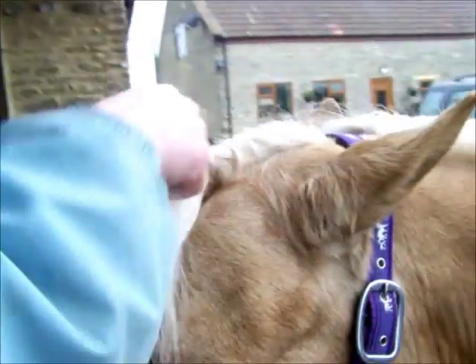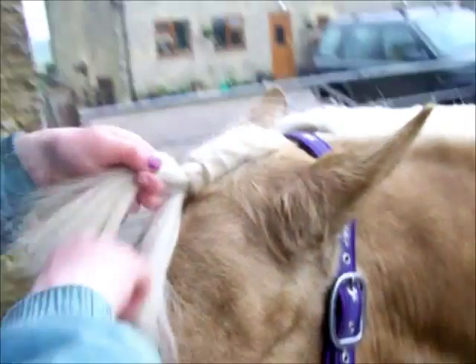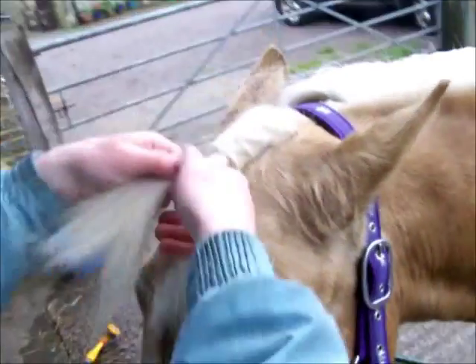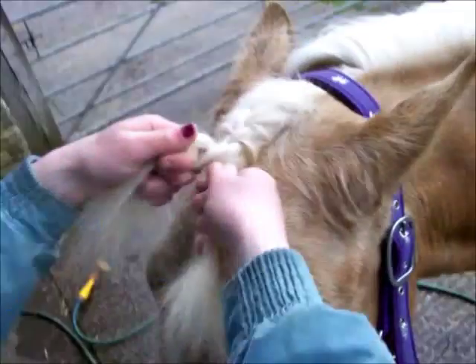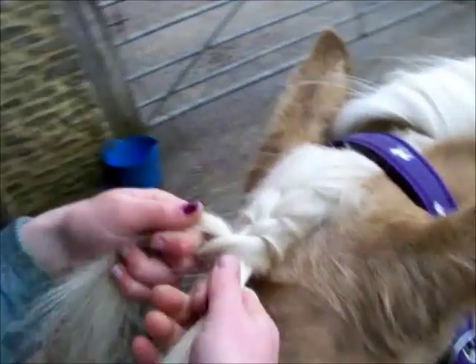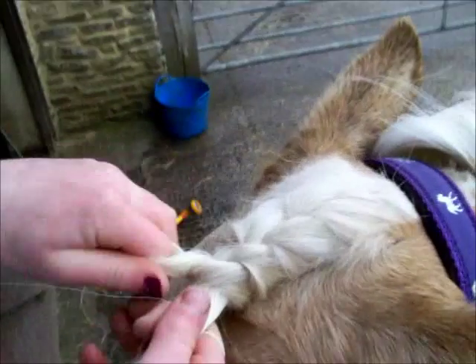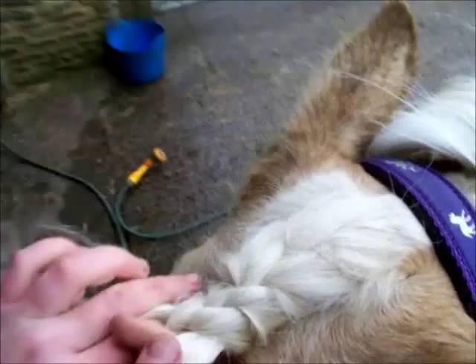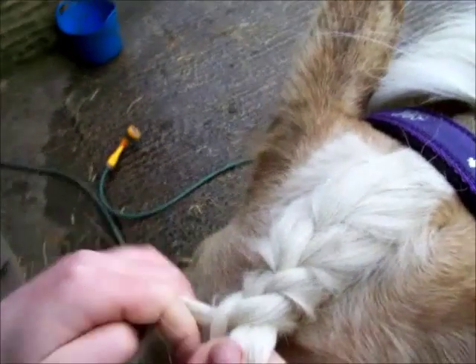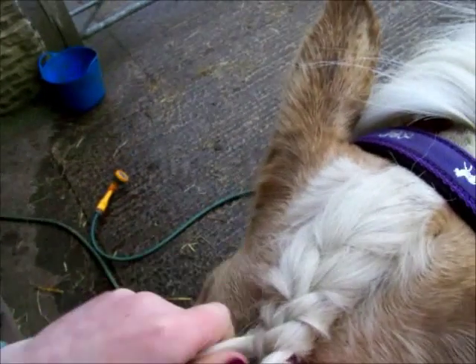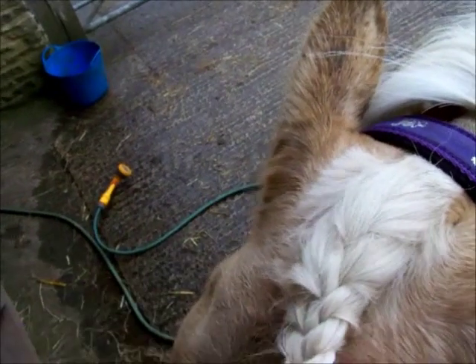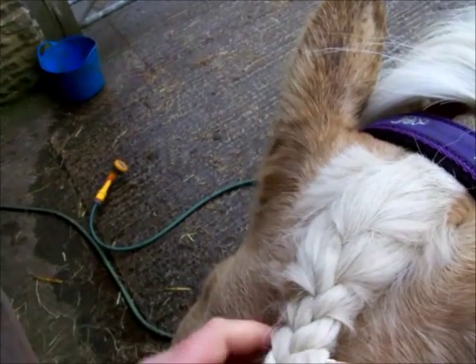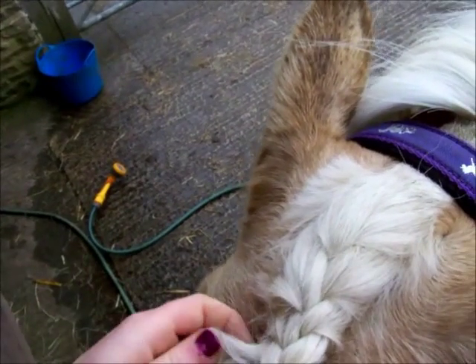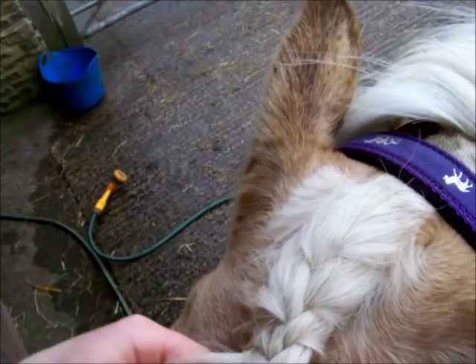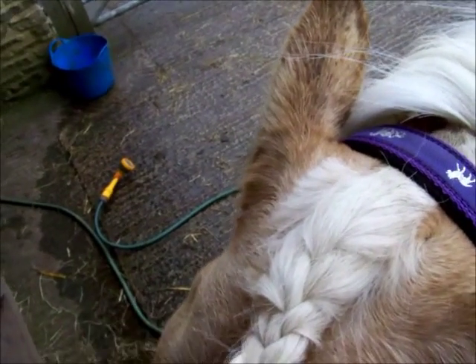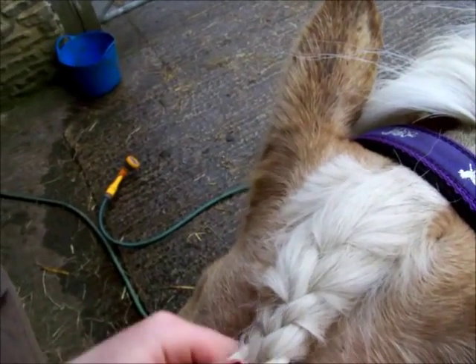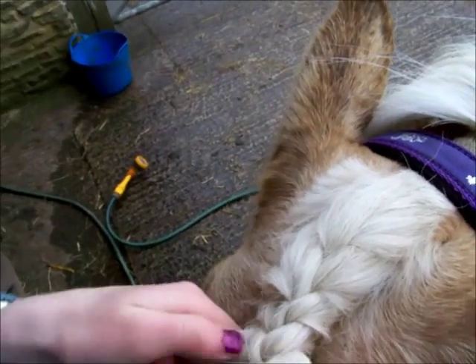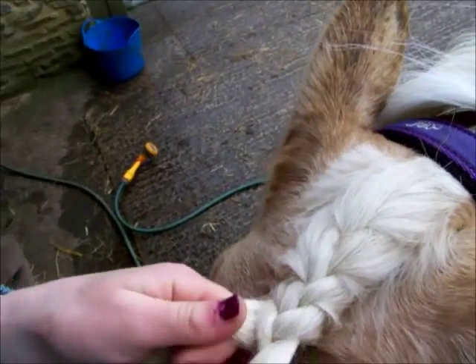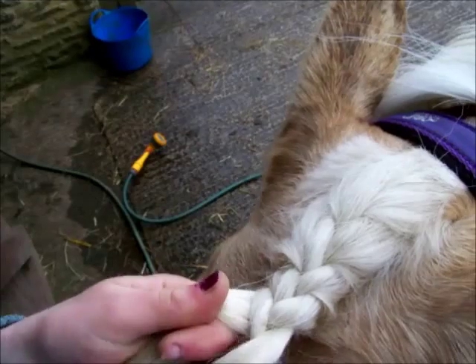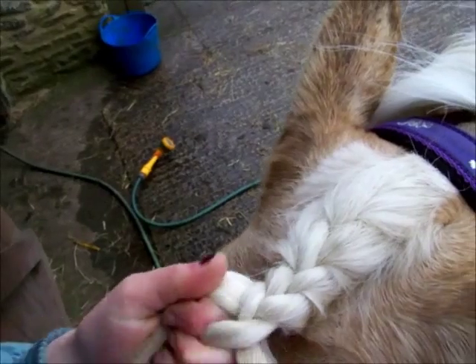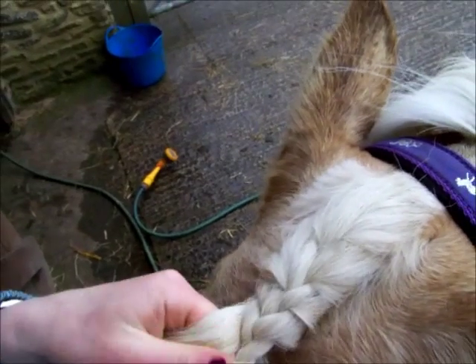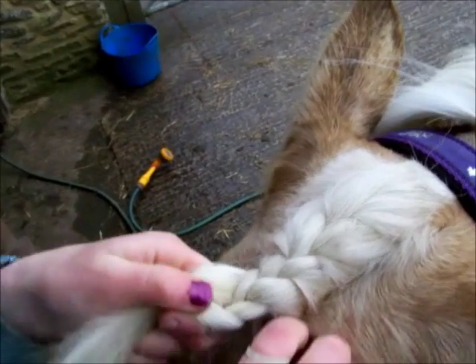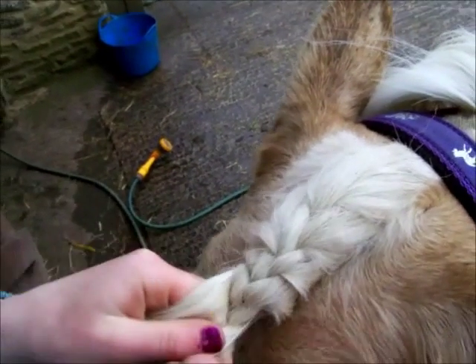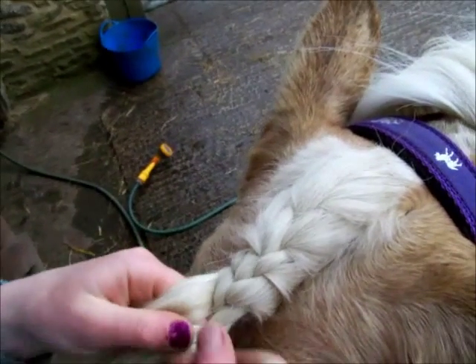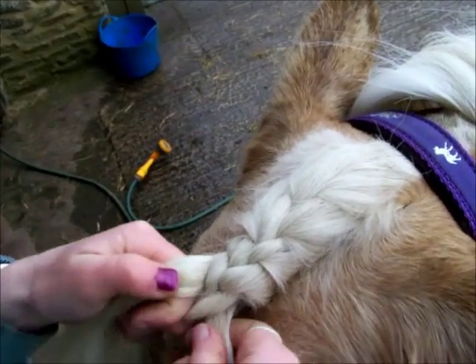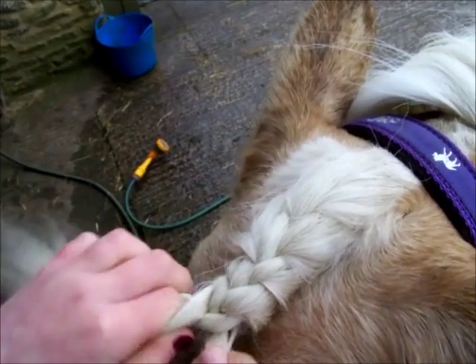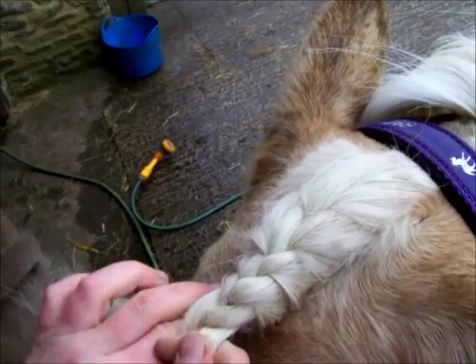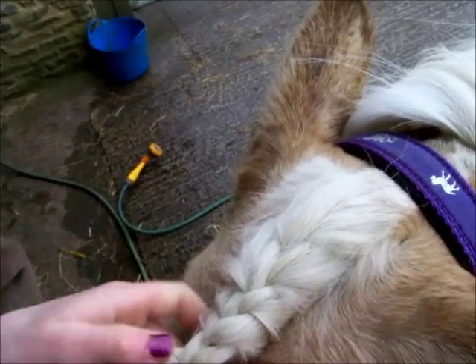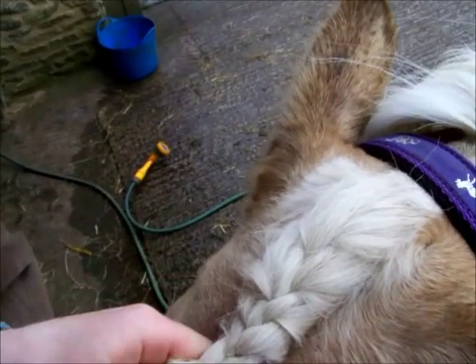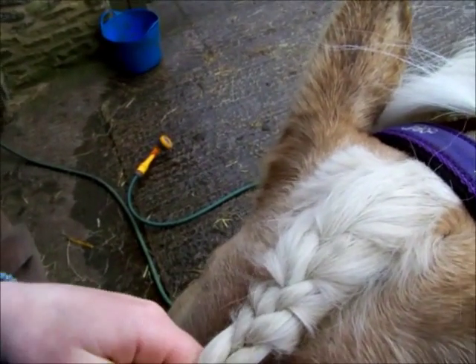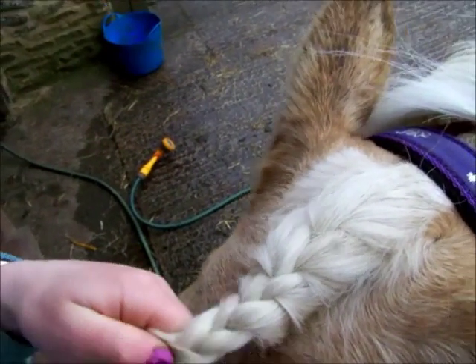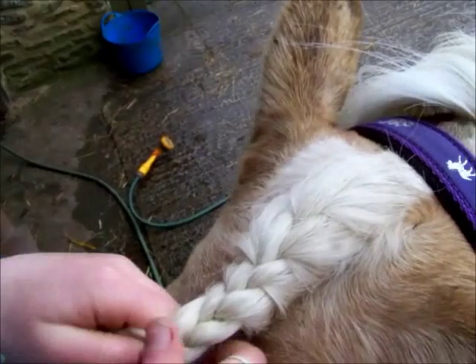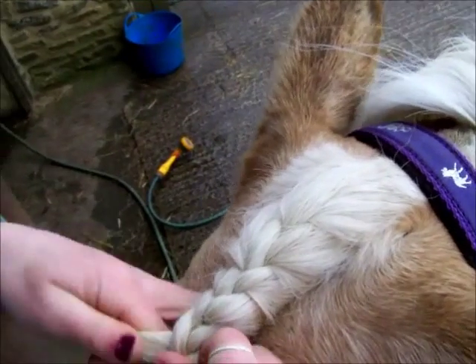And the last bit — it's sort of a bit of a fail today. Plait it all the way down to the bottom.